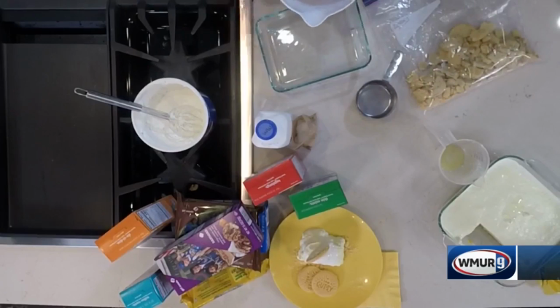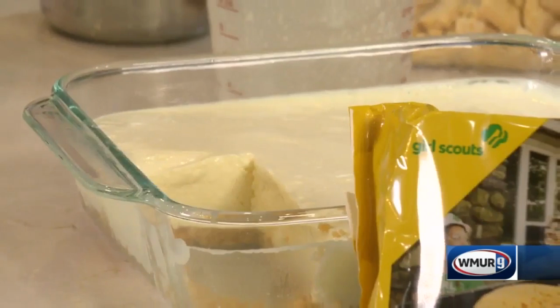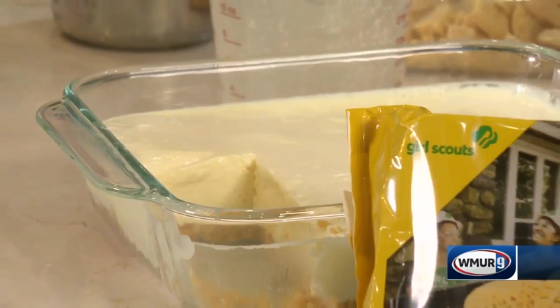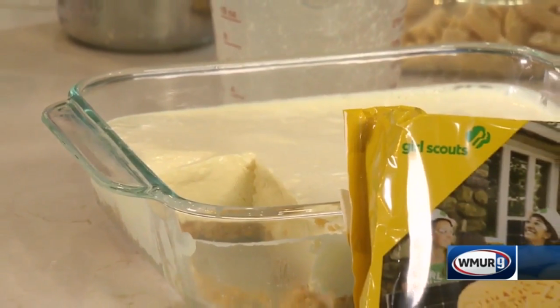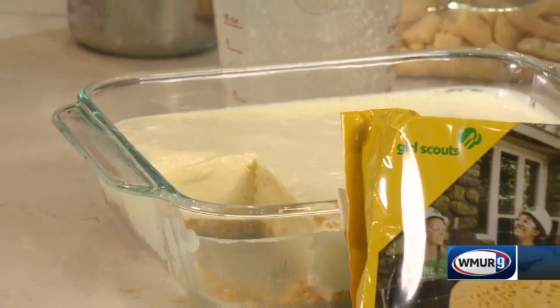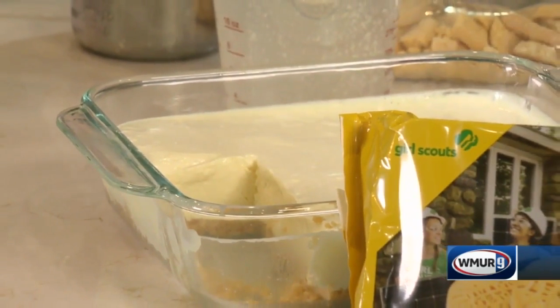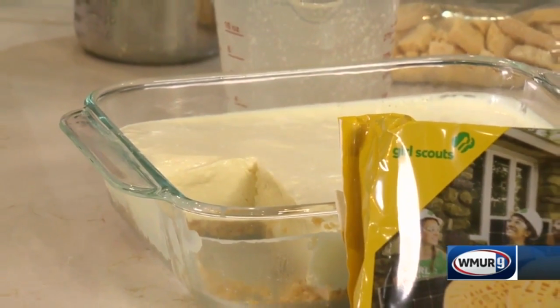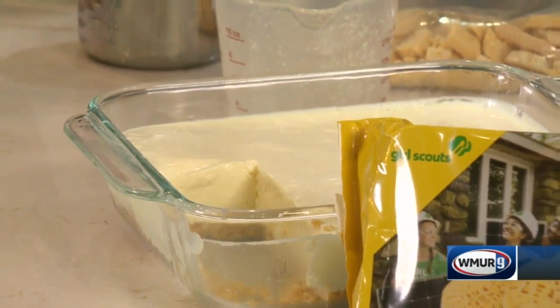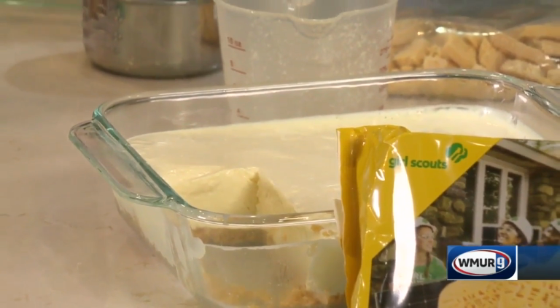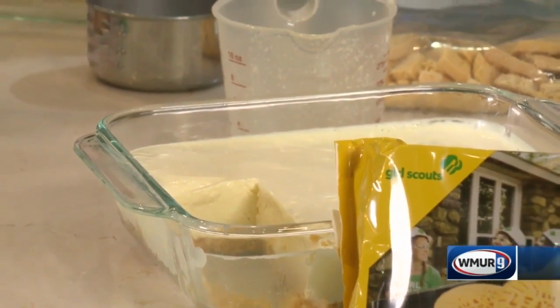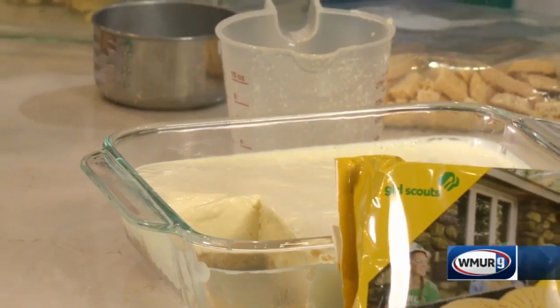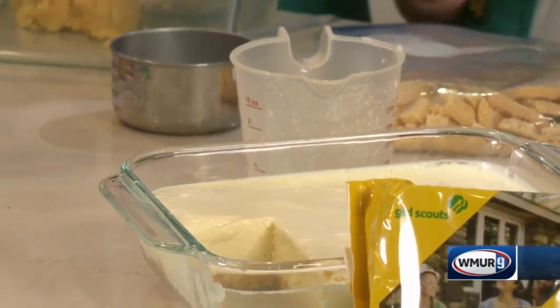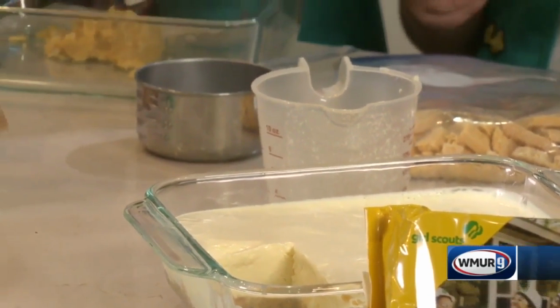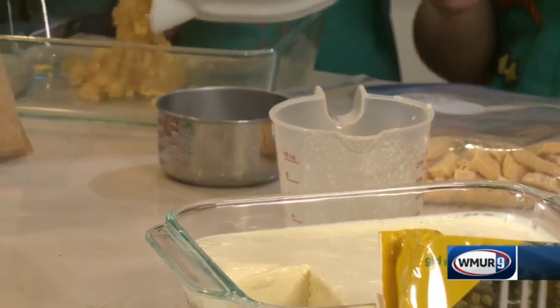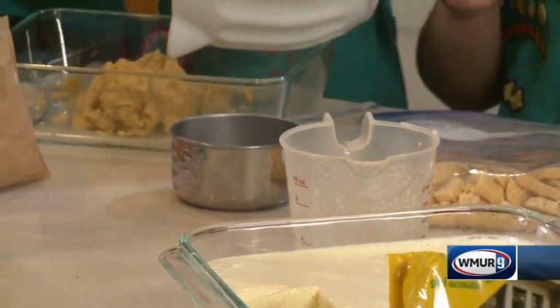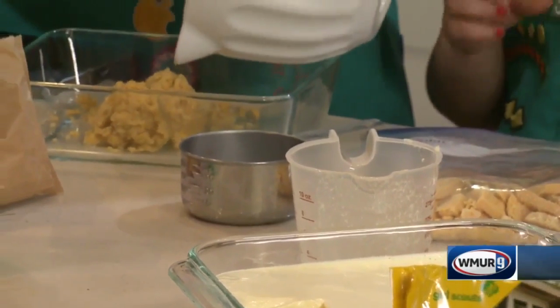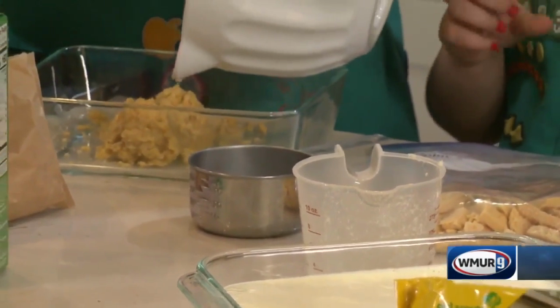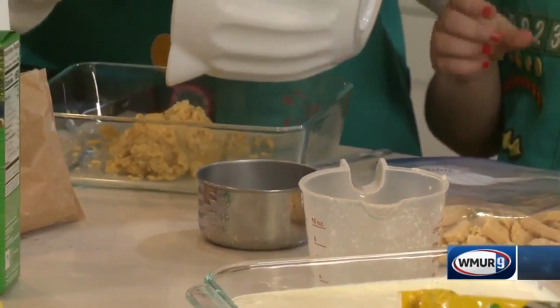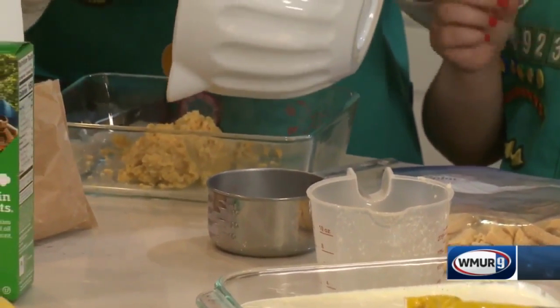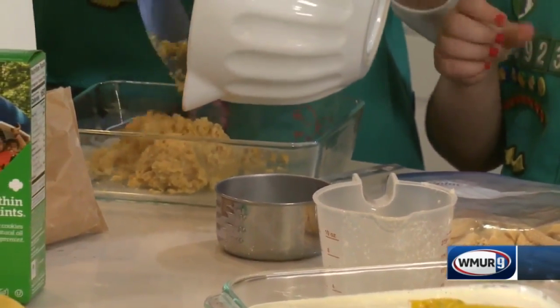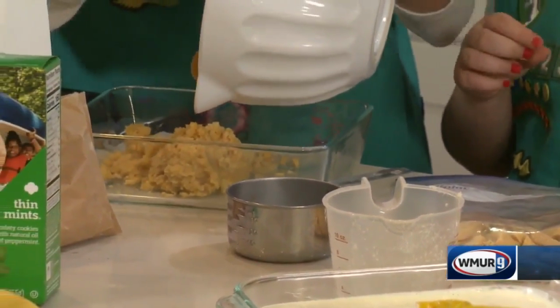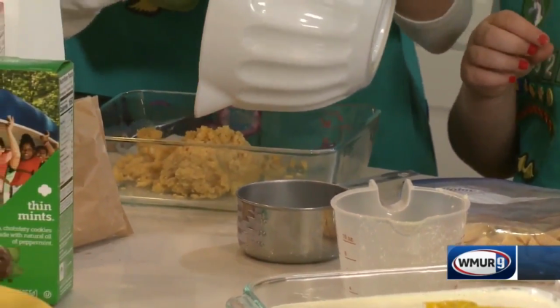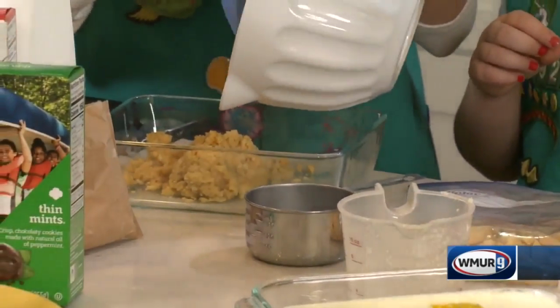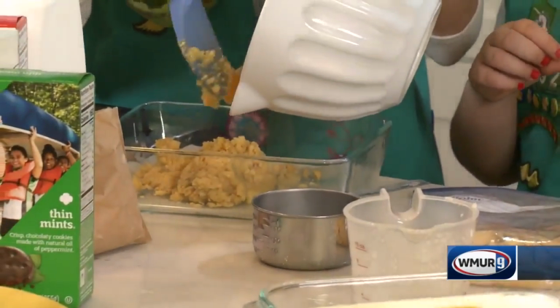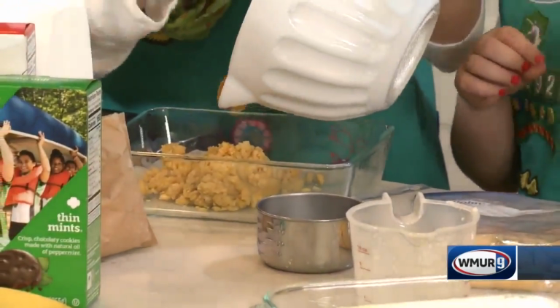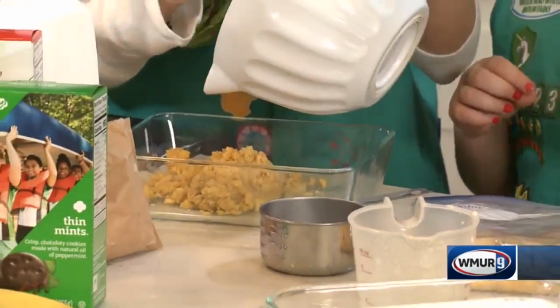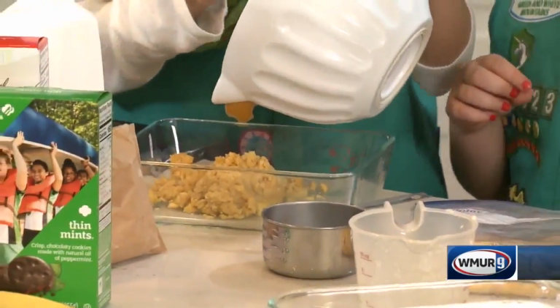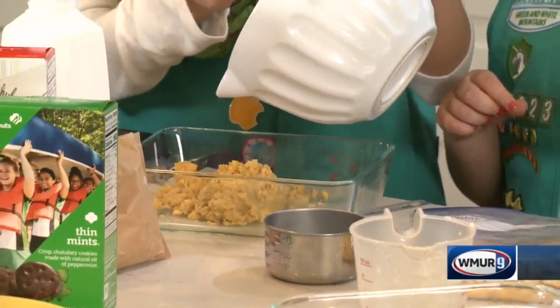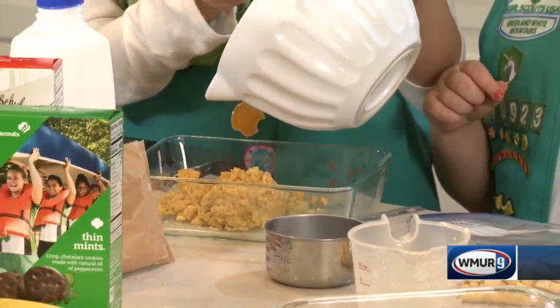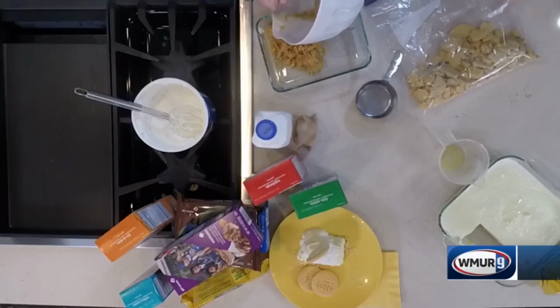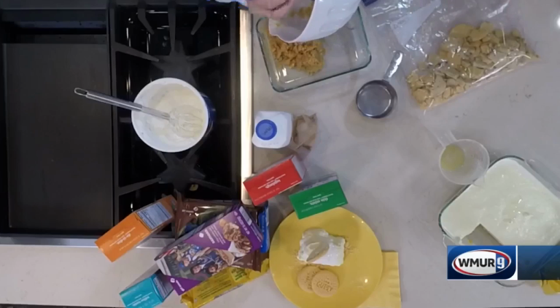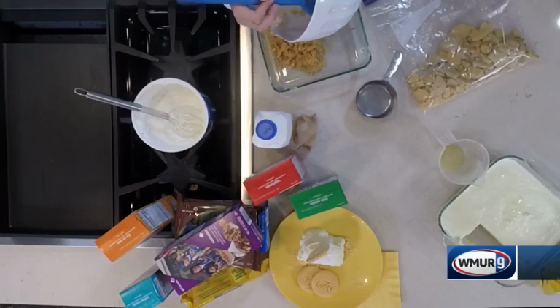So tell me a little bit about this topping. What is that? That is the pudding mixed with Cool Whip. Okay, perfect.